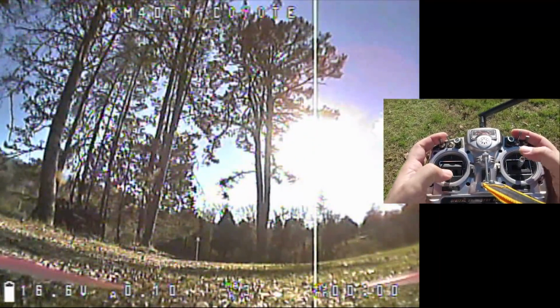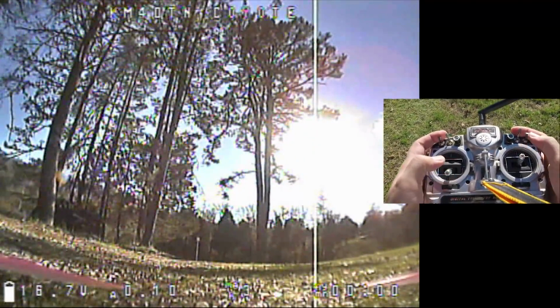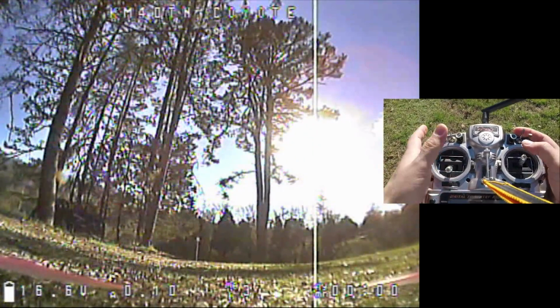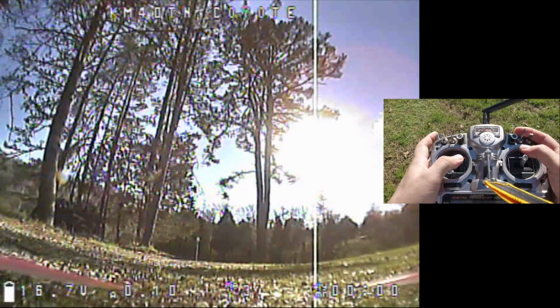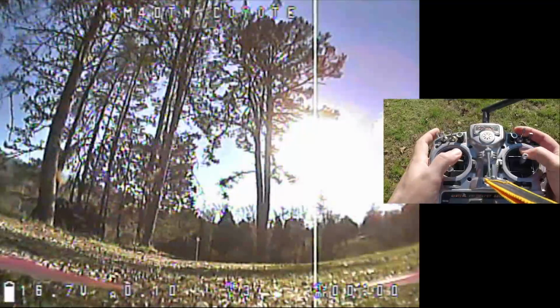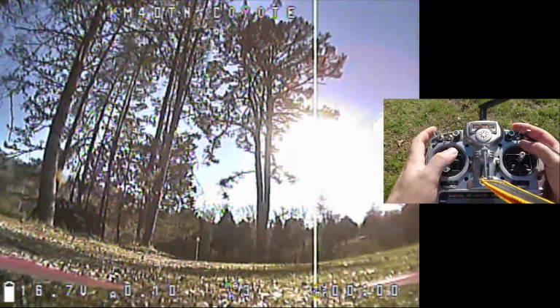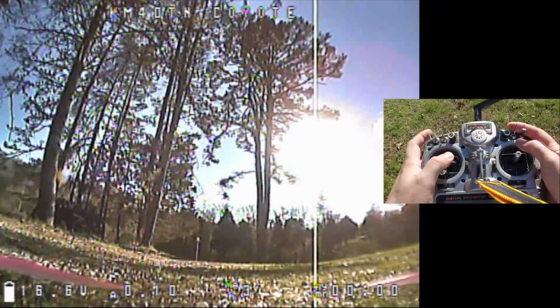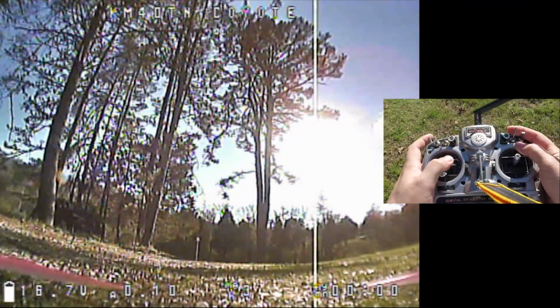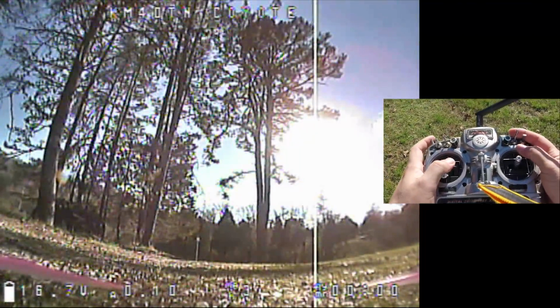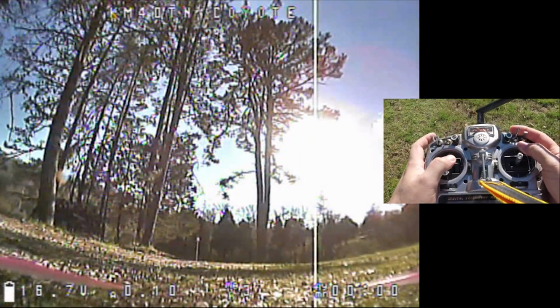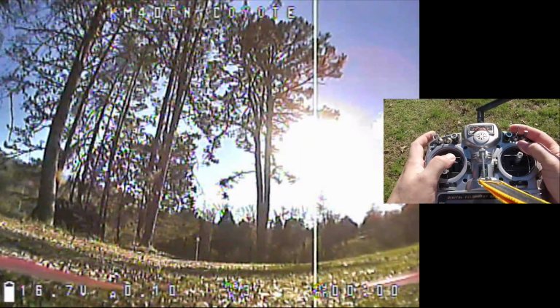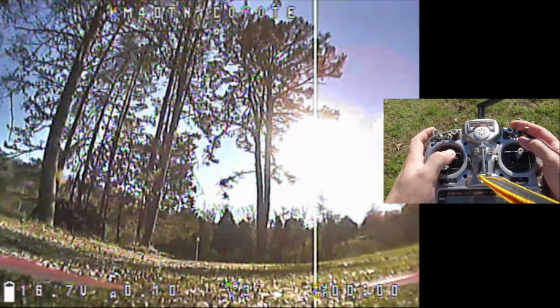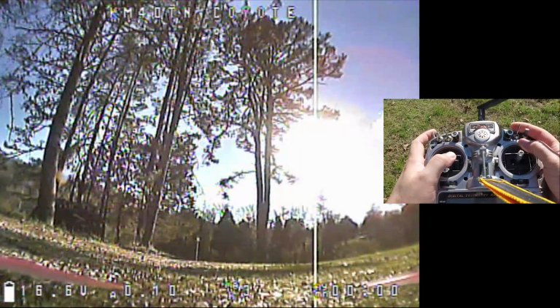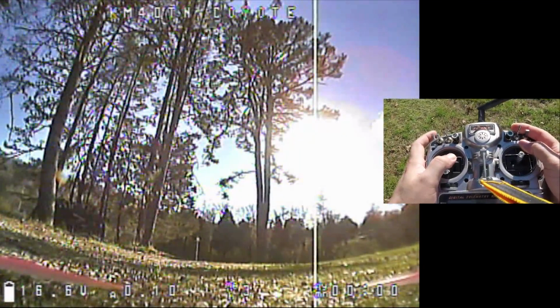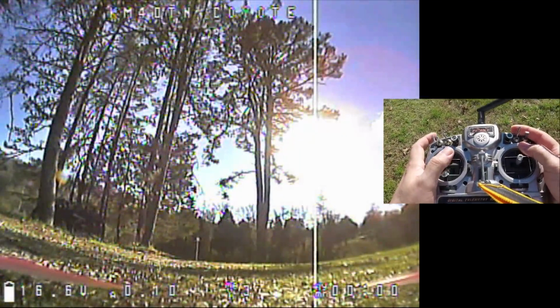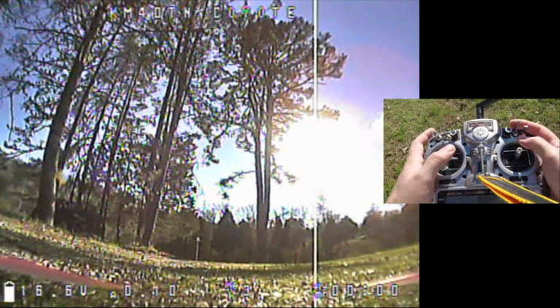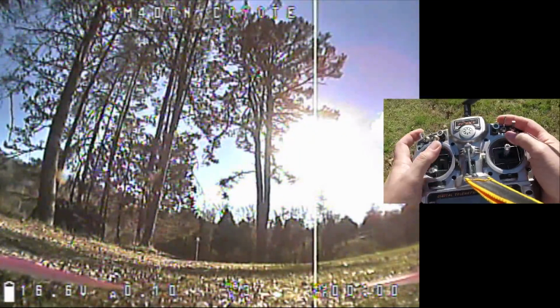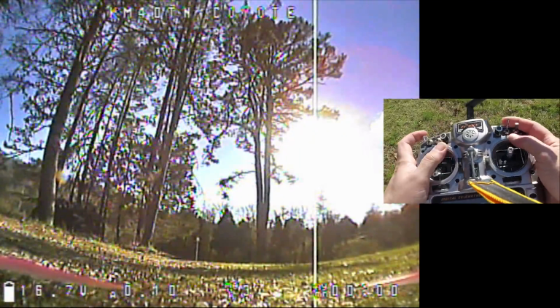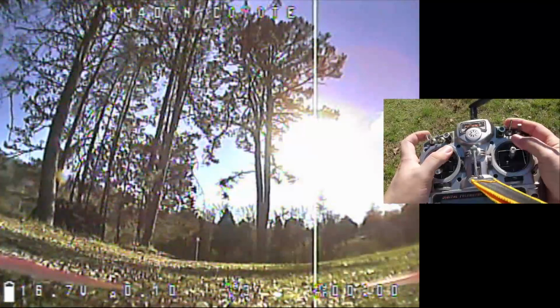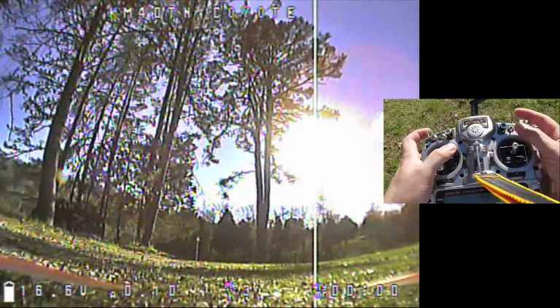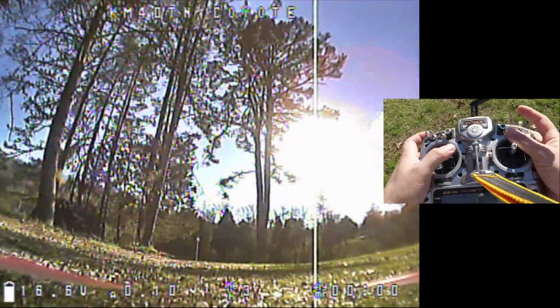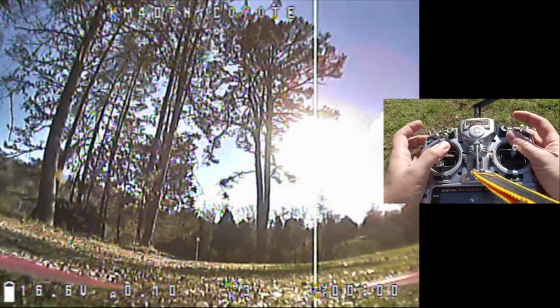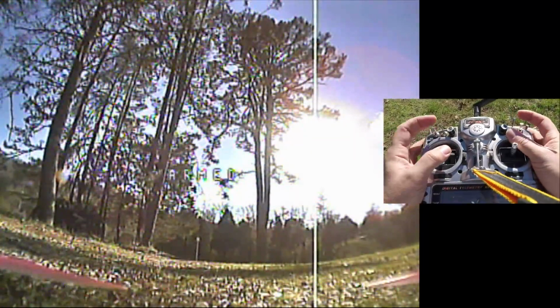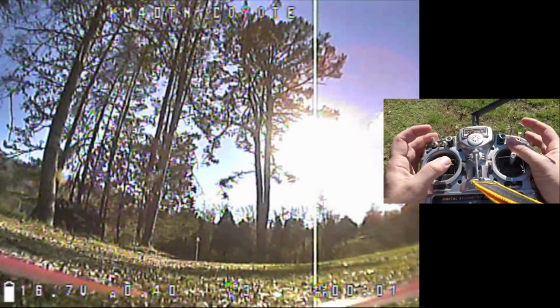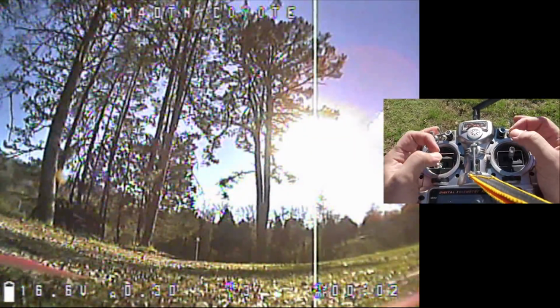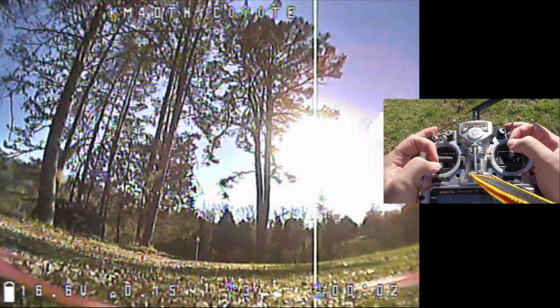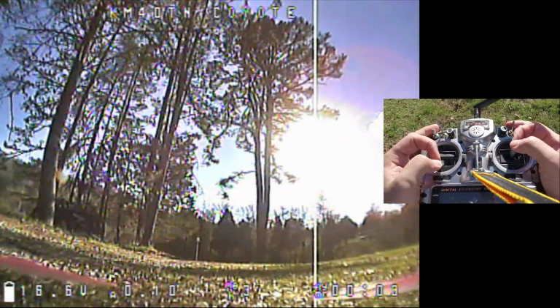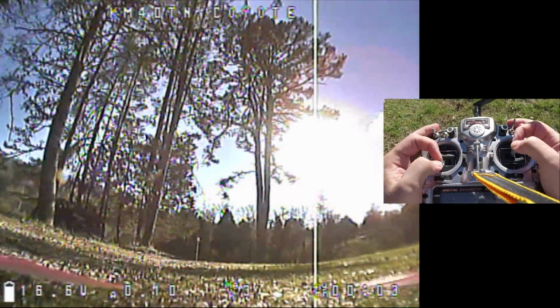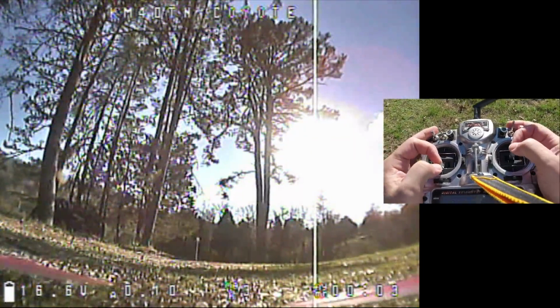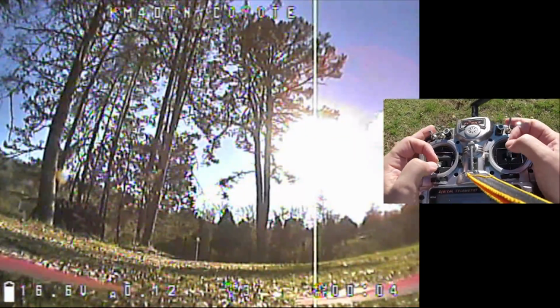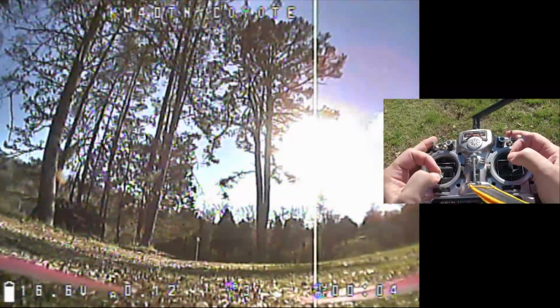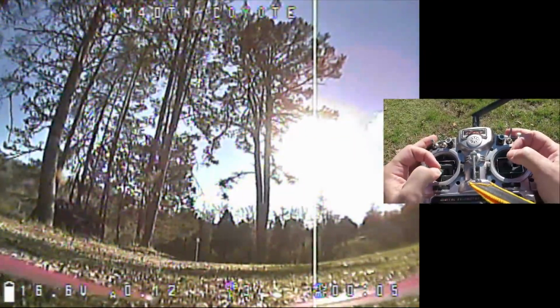You need to be able to disarm at an instant's notice, because if you don't disarm and you touch down, then the copter bounces — which is, of course, the problem that you're always trying to solve. Let me demonstrate.